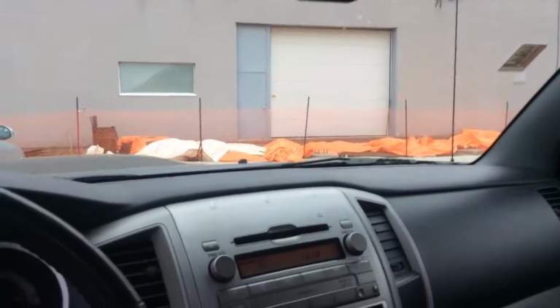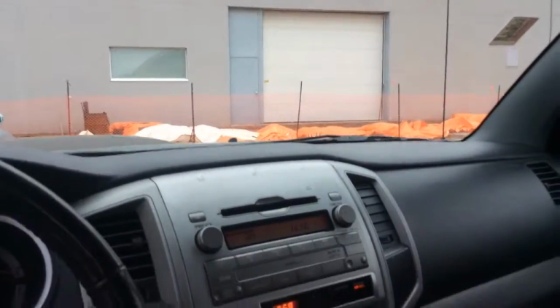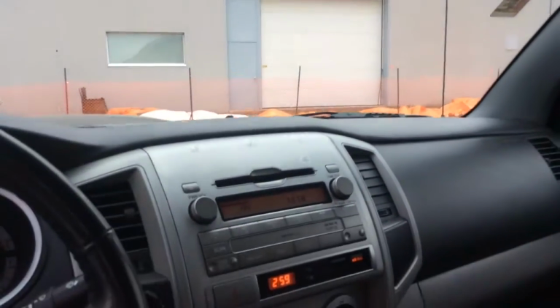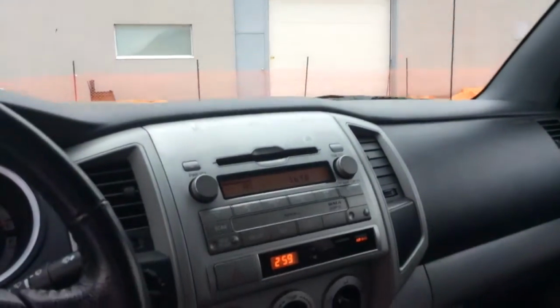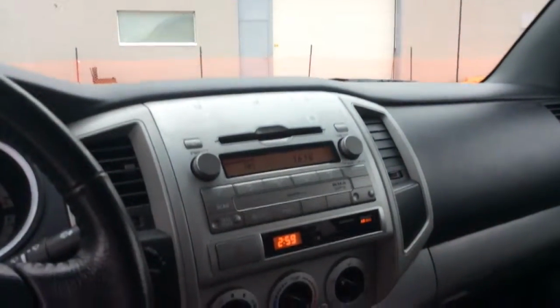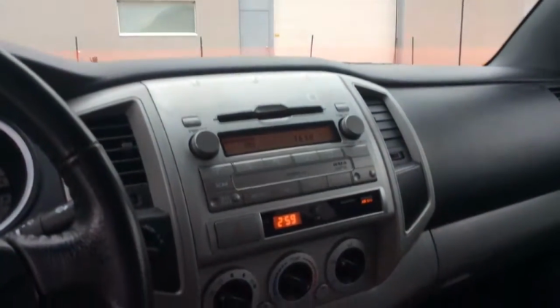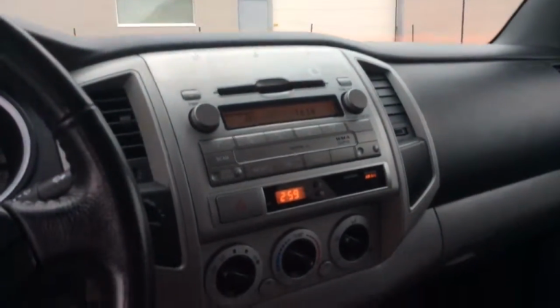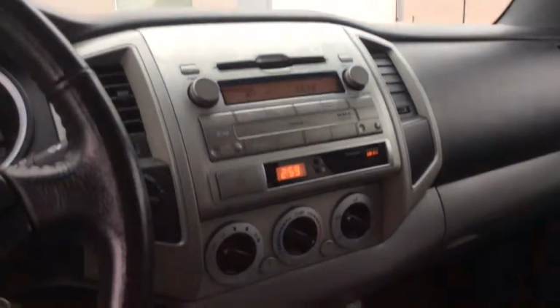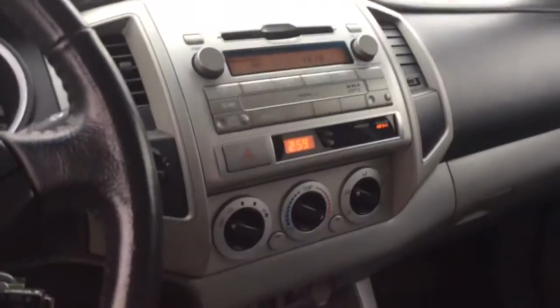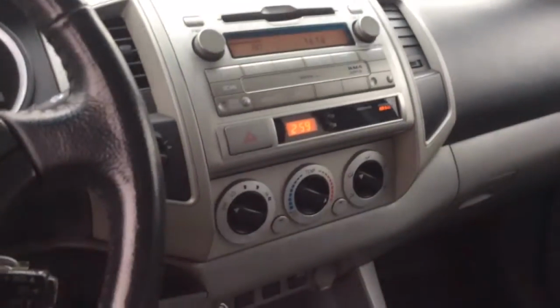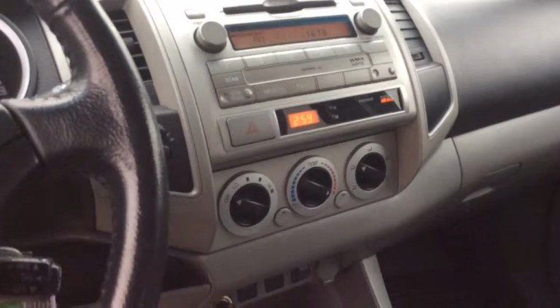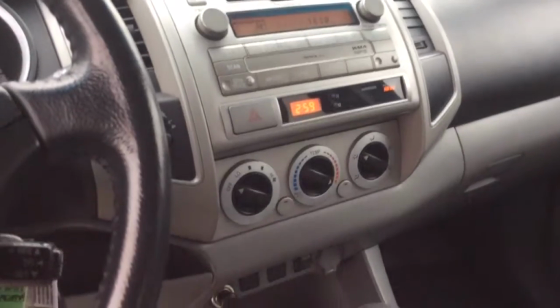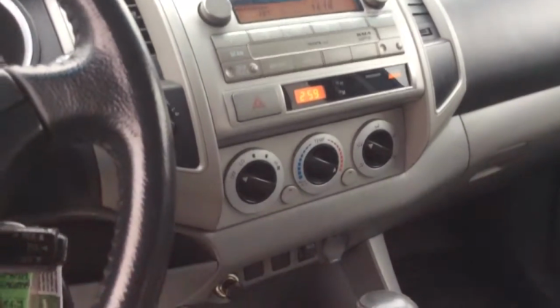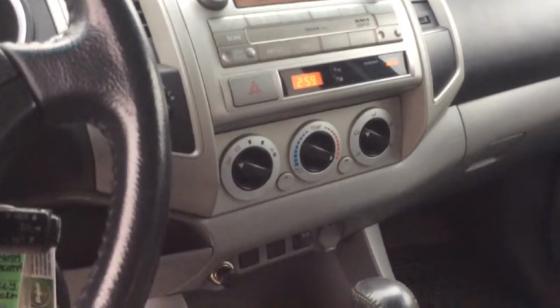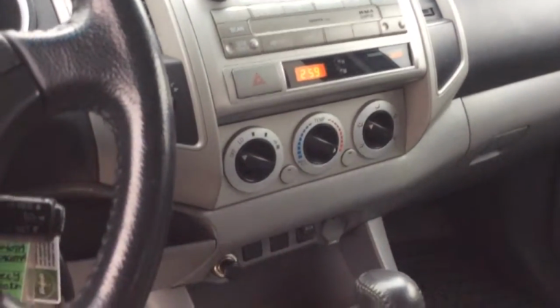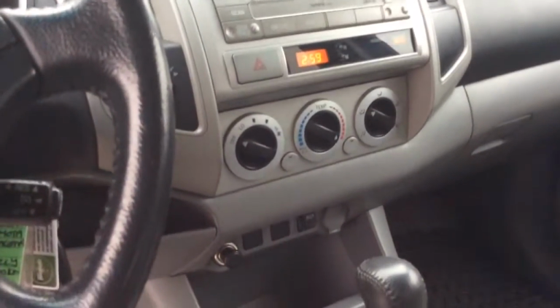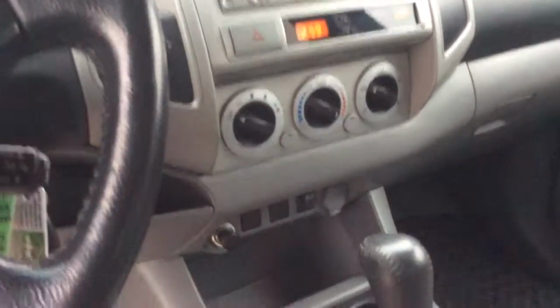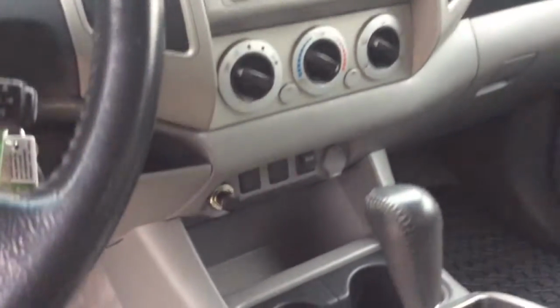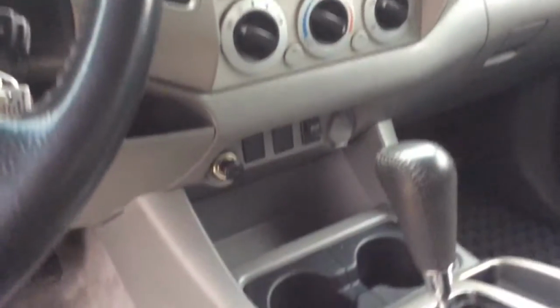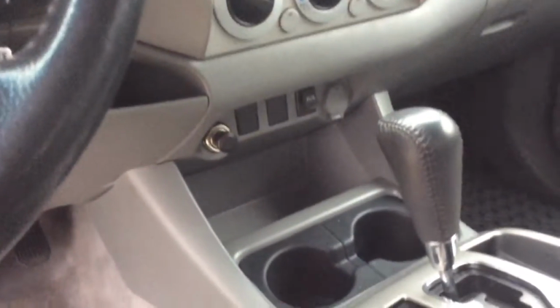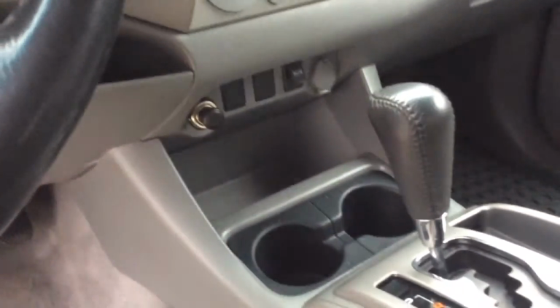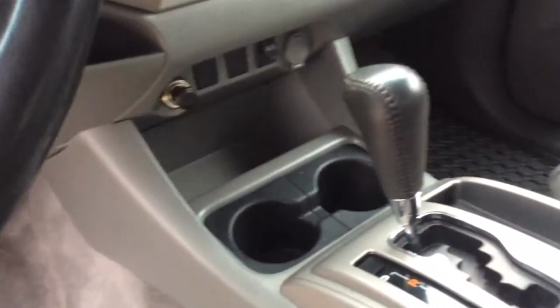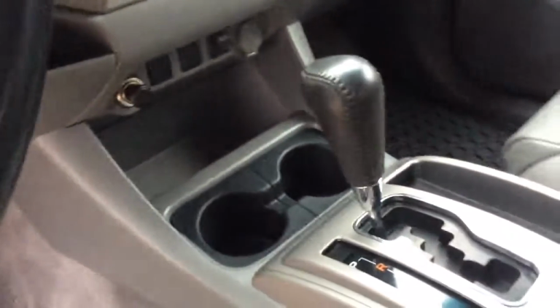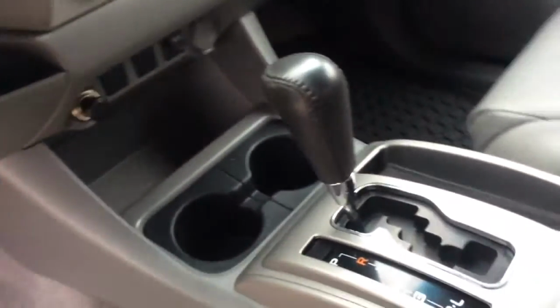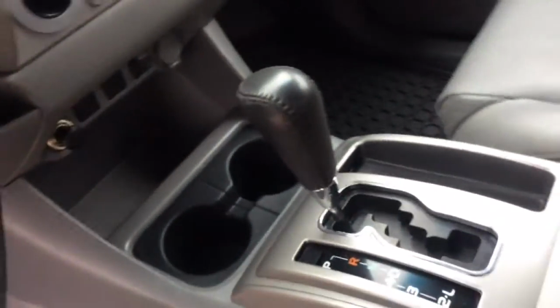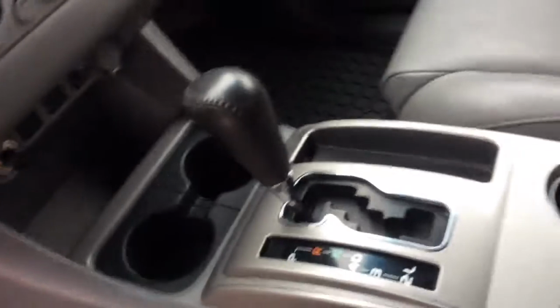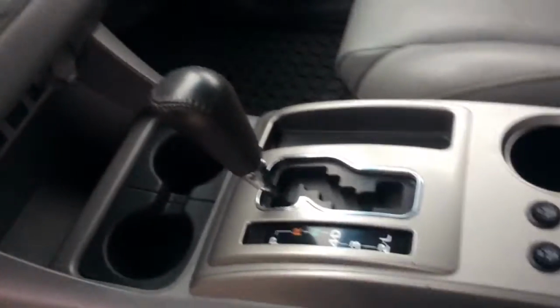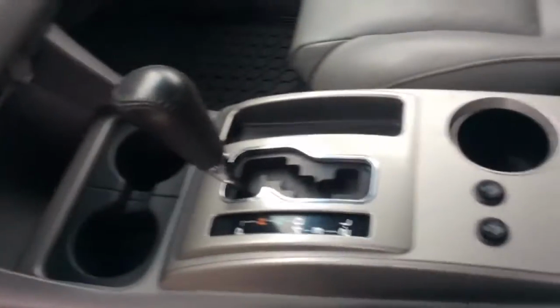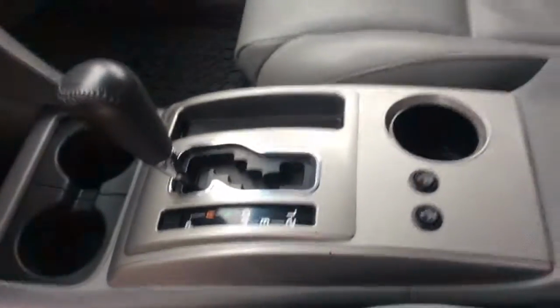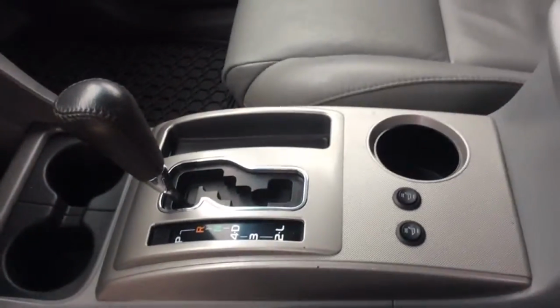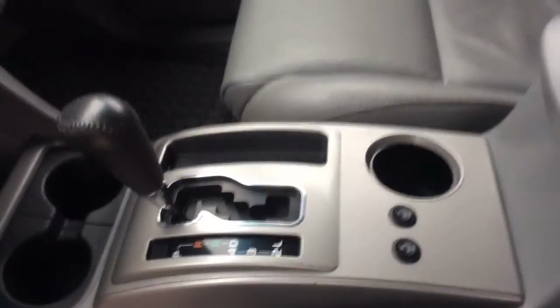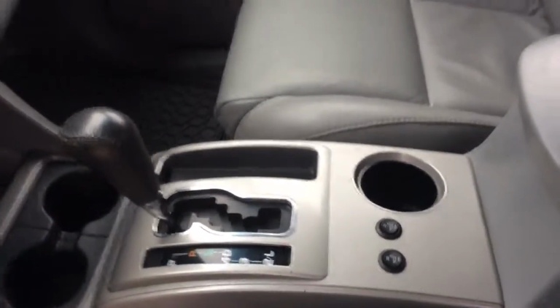Here's a look at your center console, your climate controls, air conditioning, automatic transmission, and heated seats.